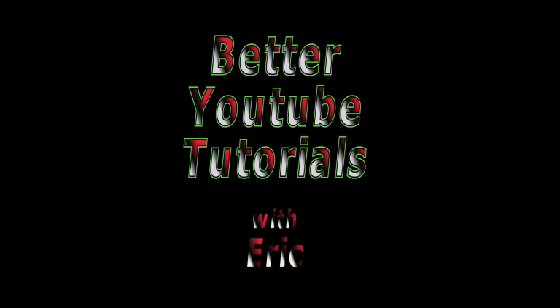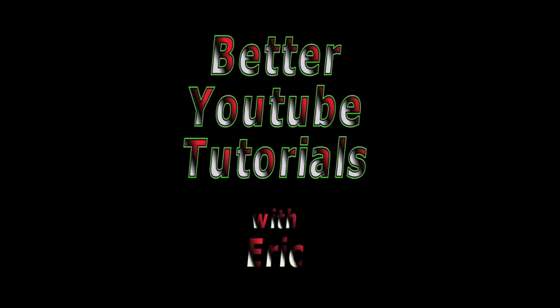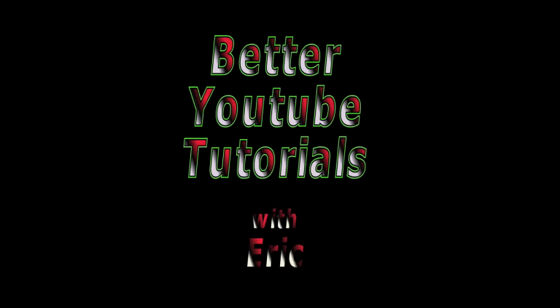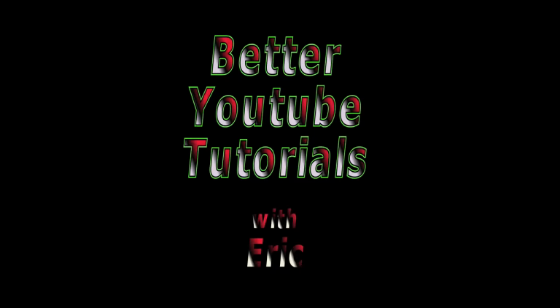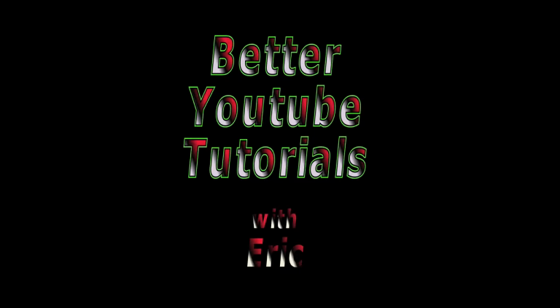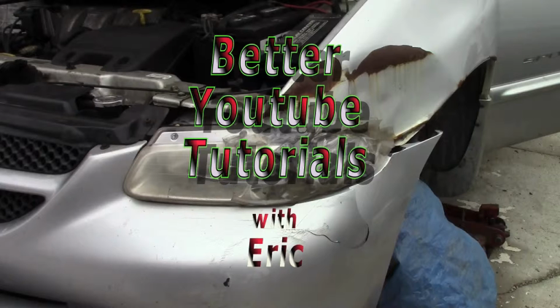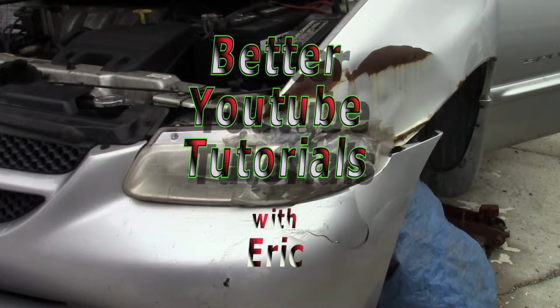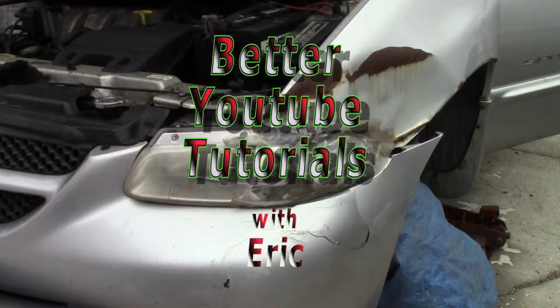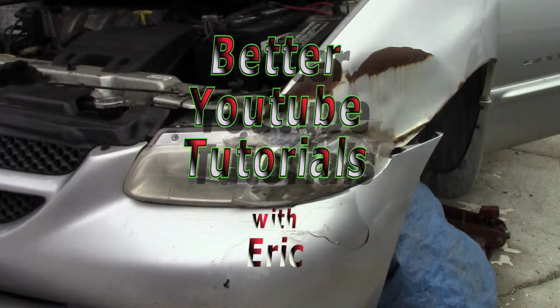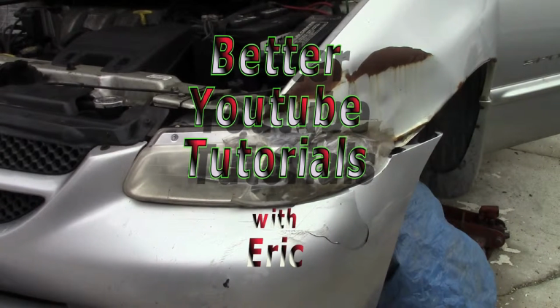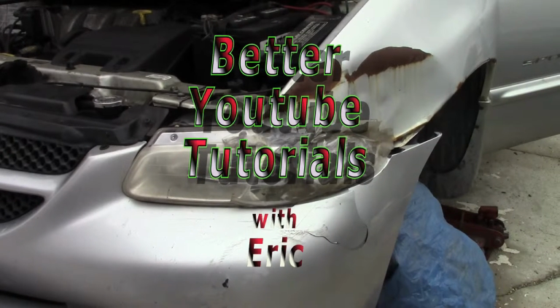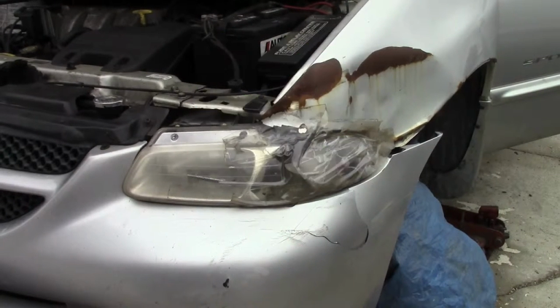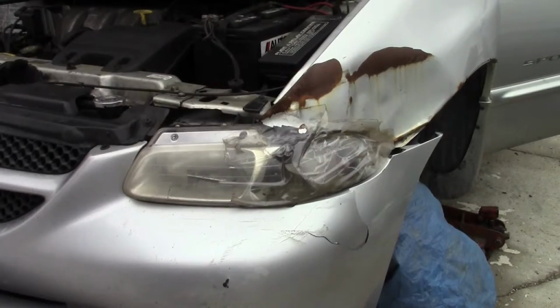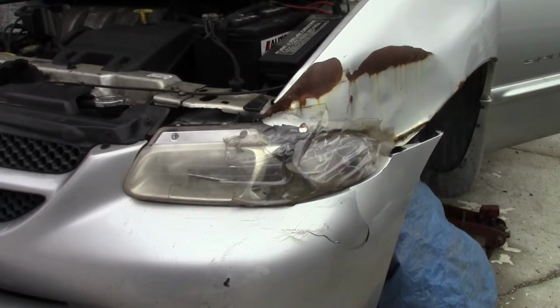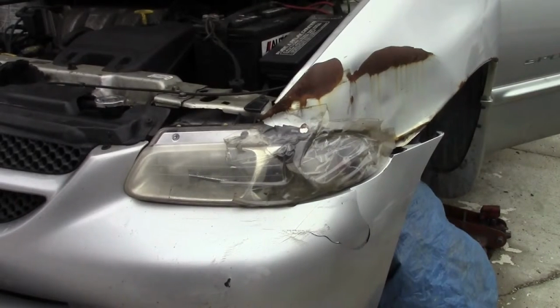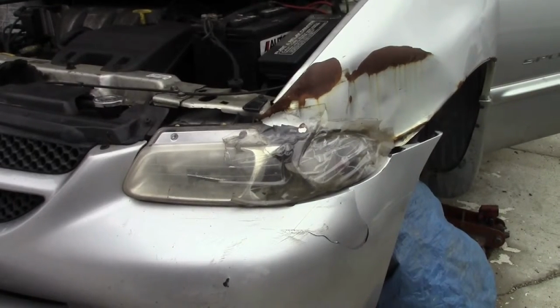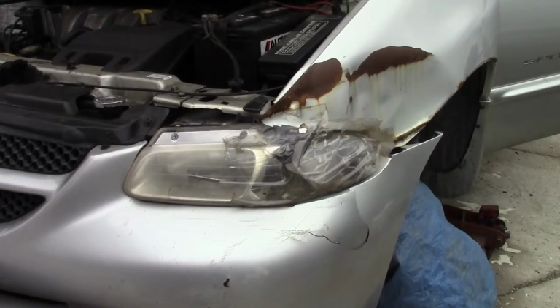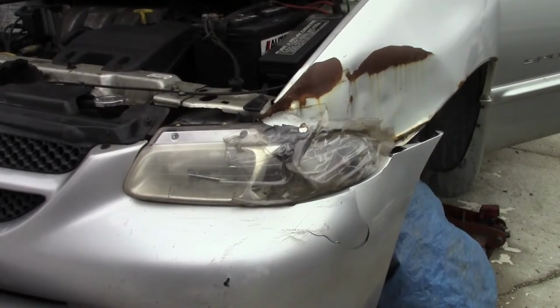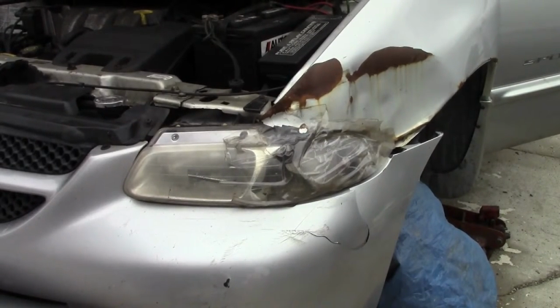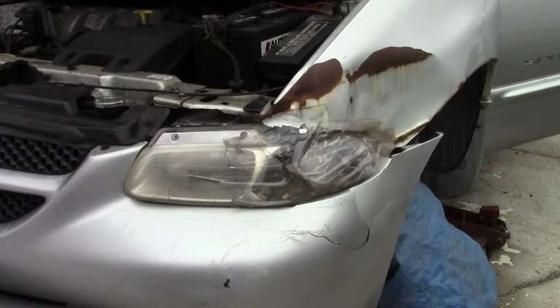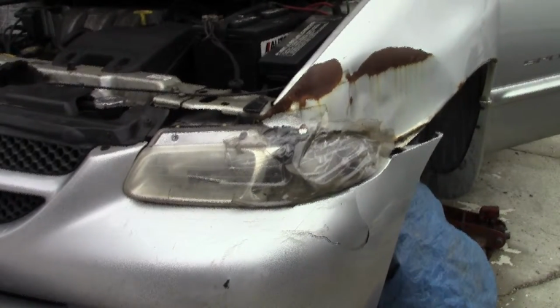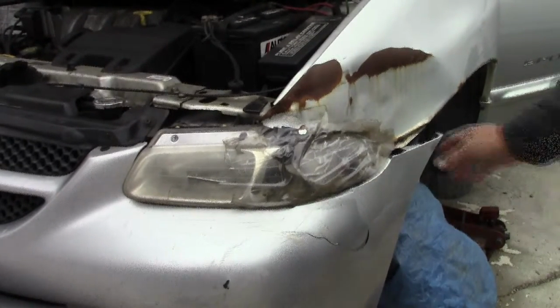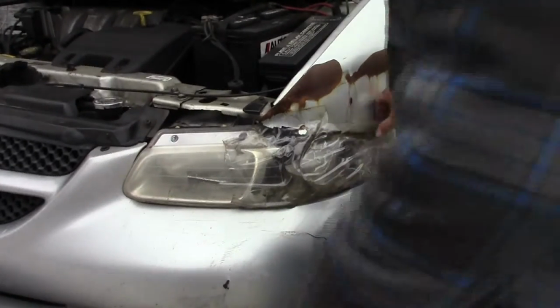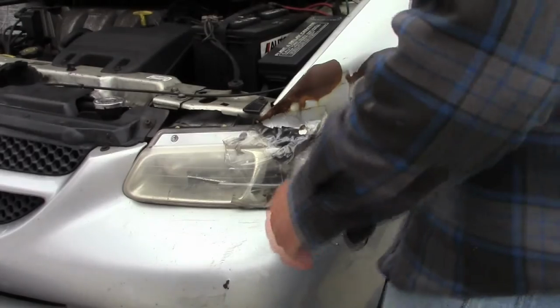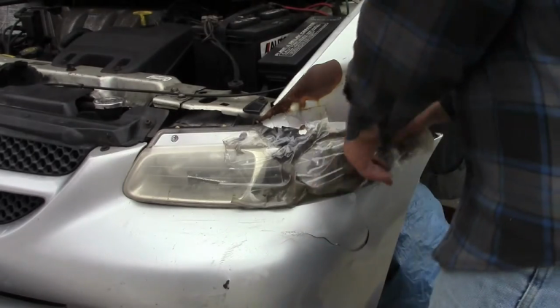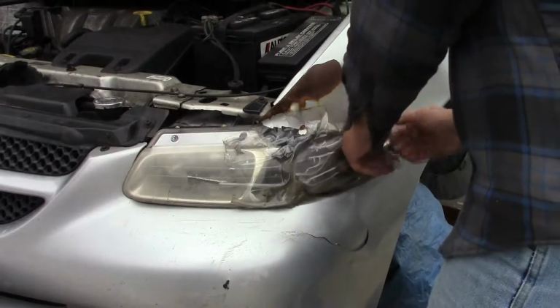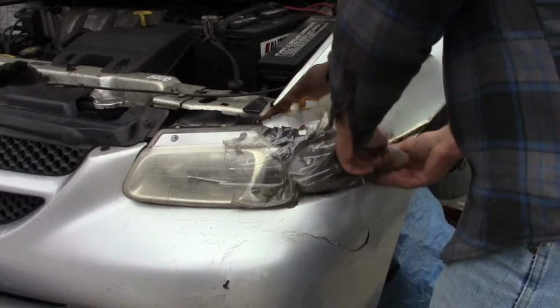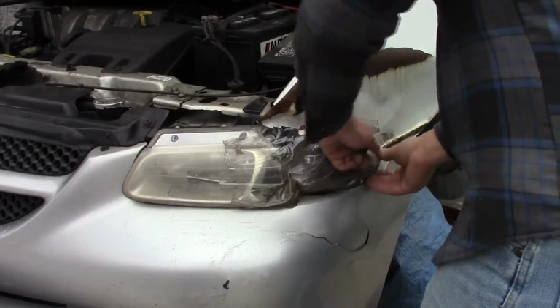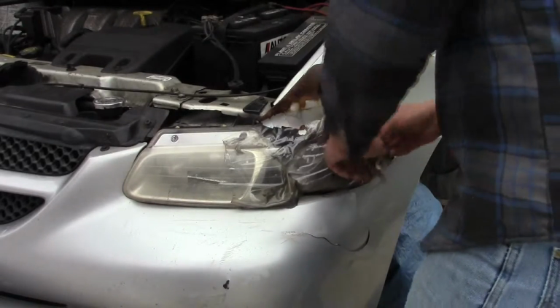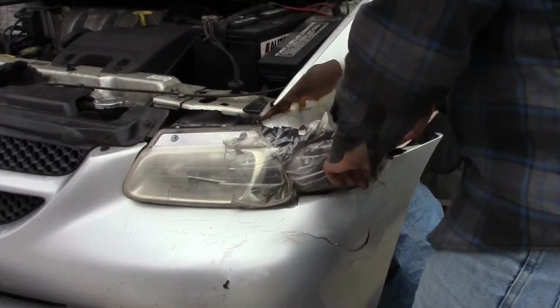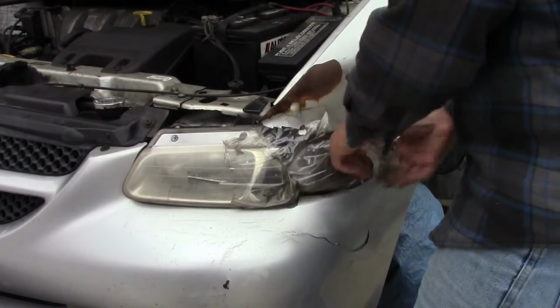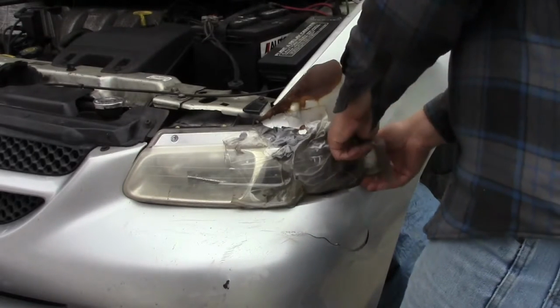Welcome to Better YouTube Tutorials. I am Eric. Today I am replacing the front fender on my 2000 Dodge Grand Caravan. A combination of slippery roads and bald tires were the contributing factors.